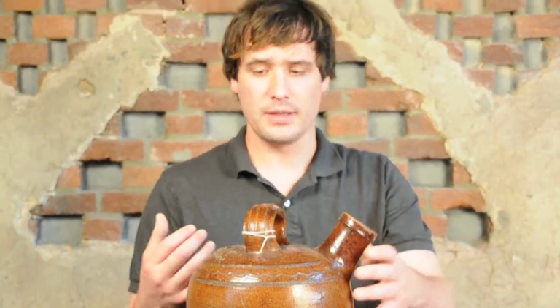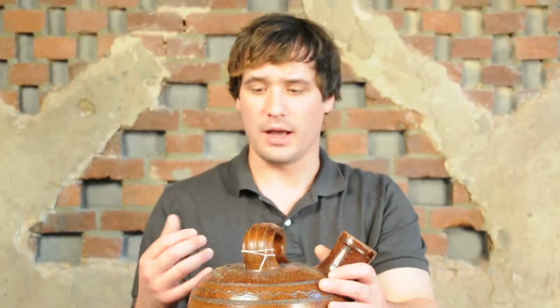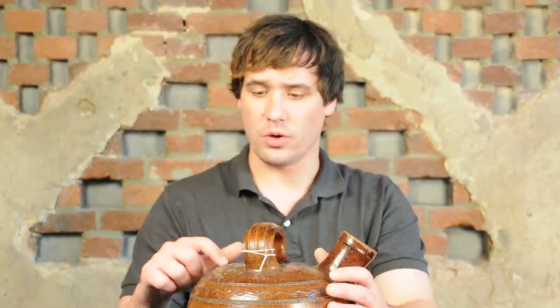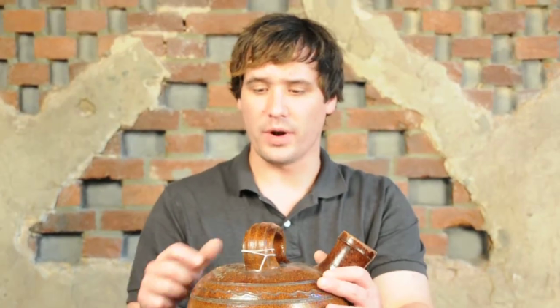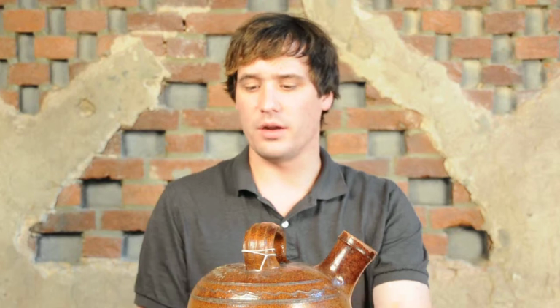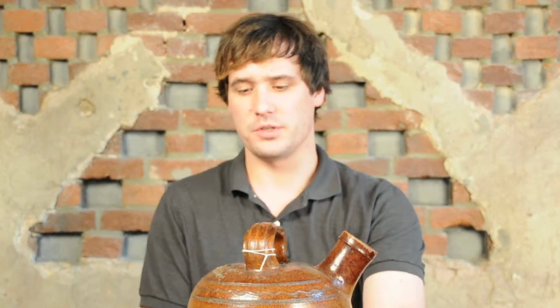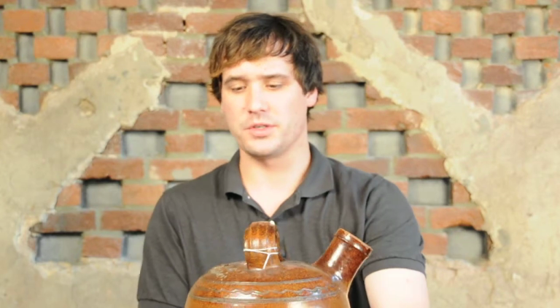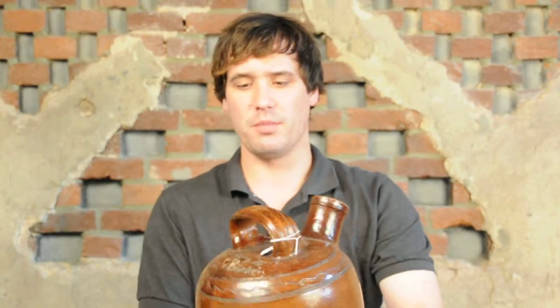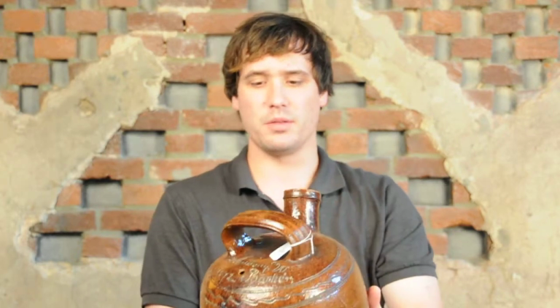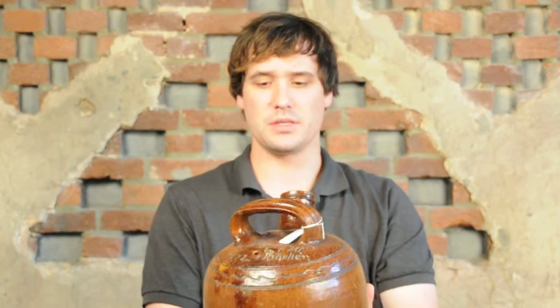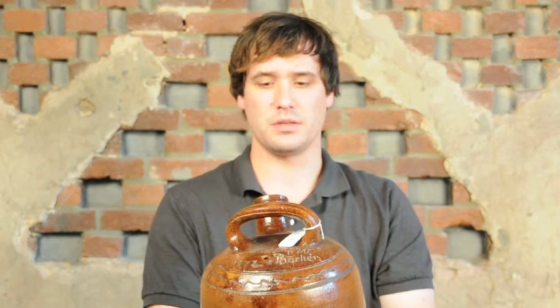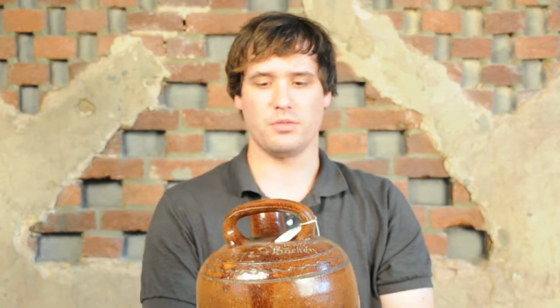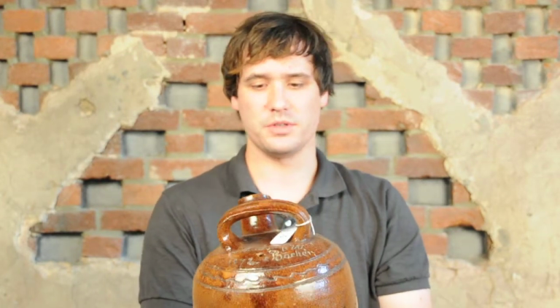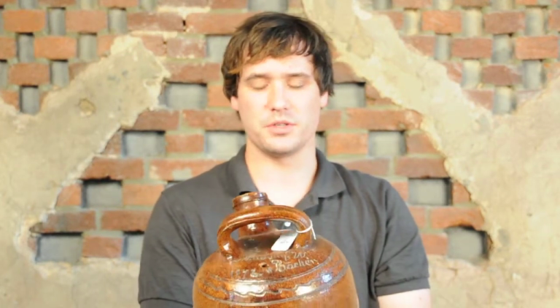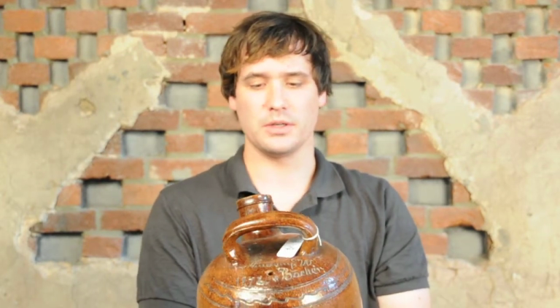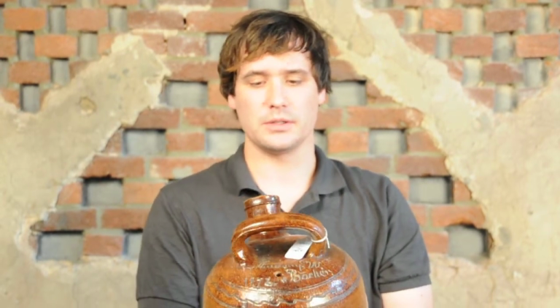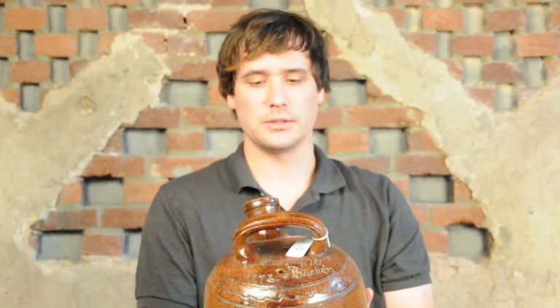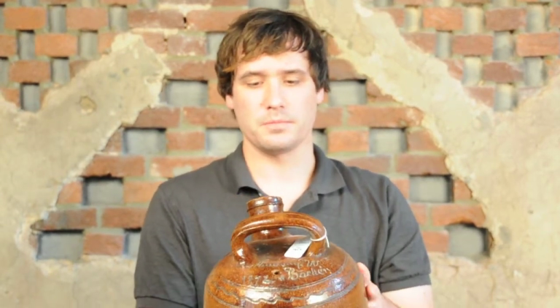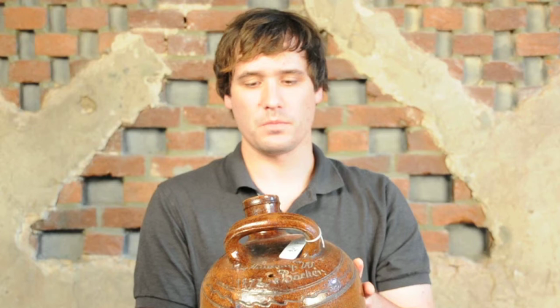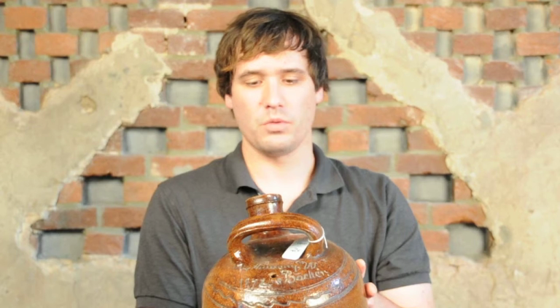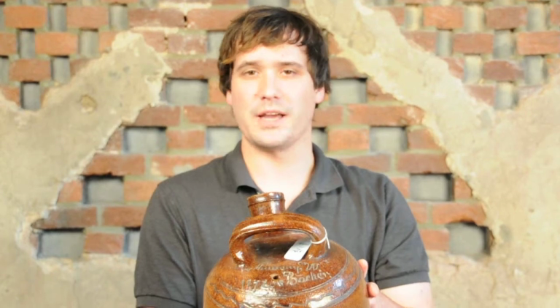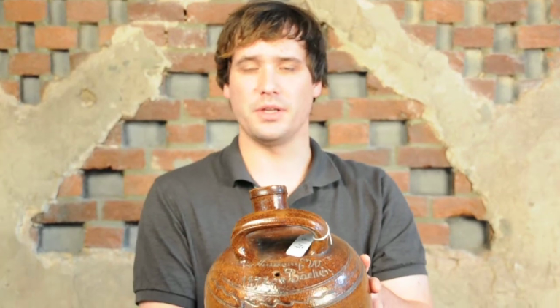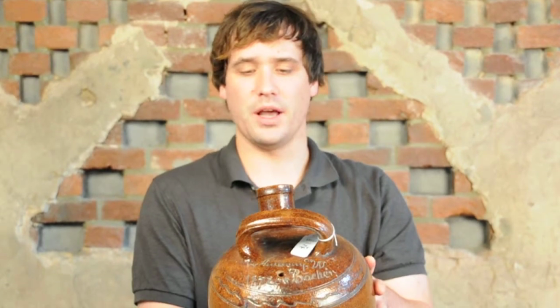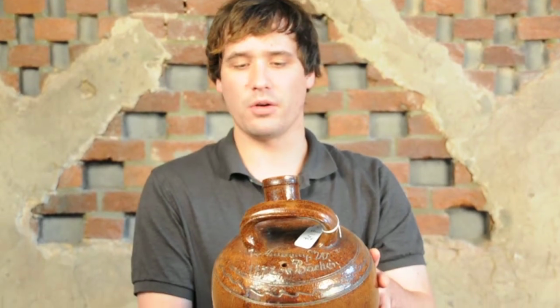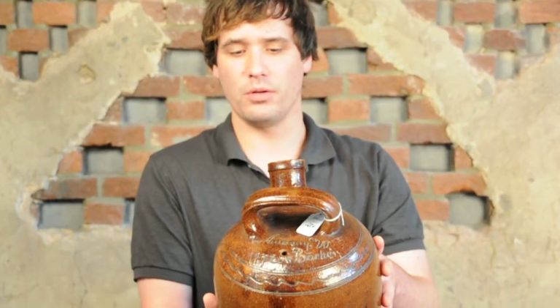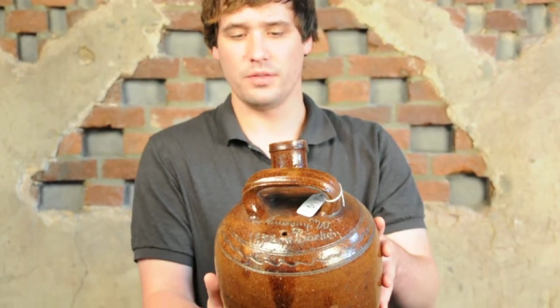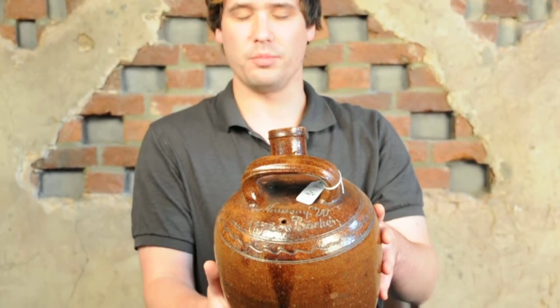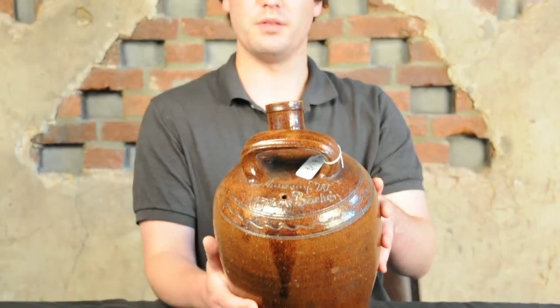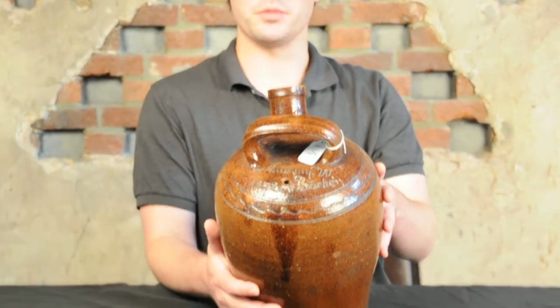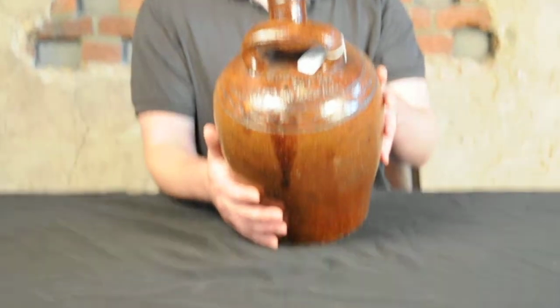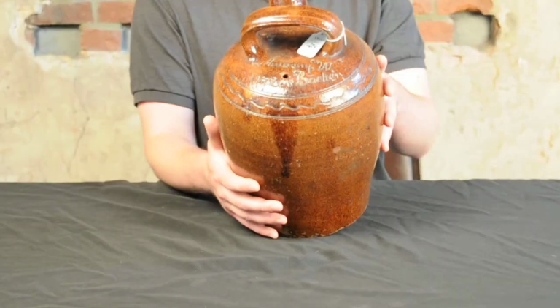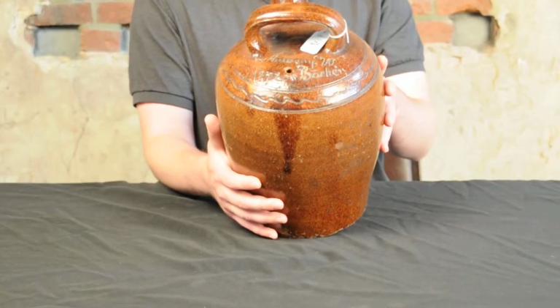And this hole right here, which is original to the making of the piece — right through this signature — was actually an air hole that helped the vessel pour more quickly.